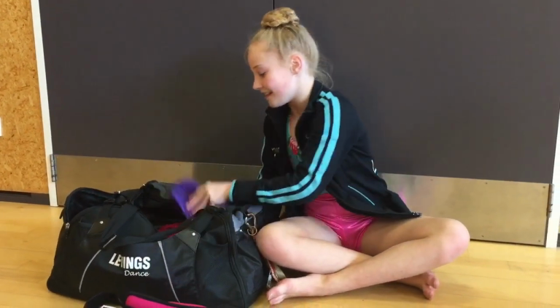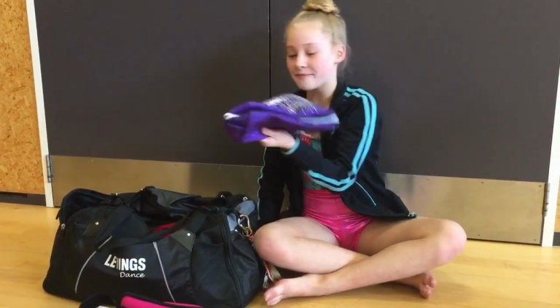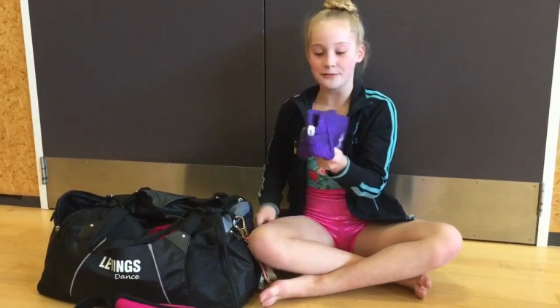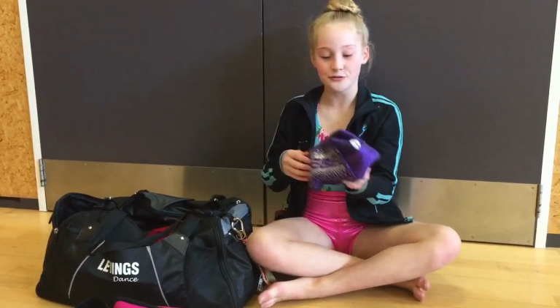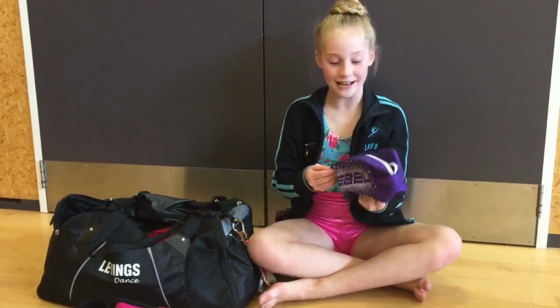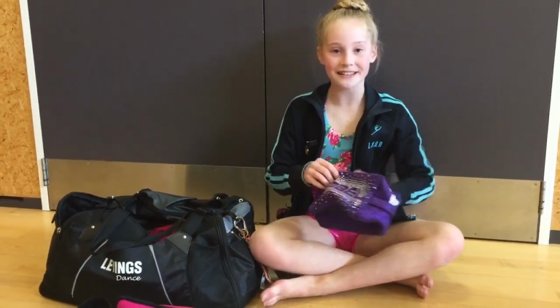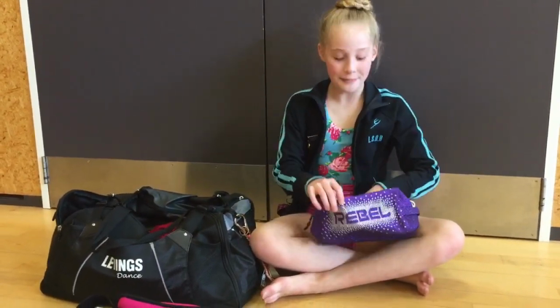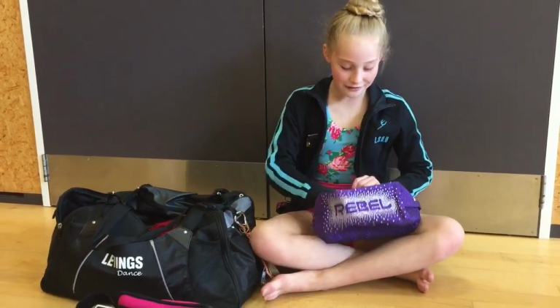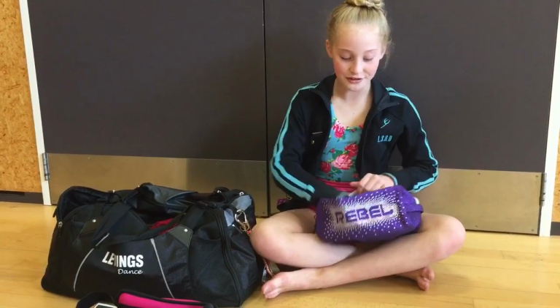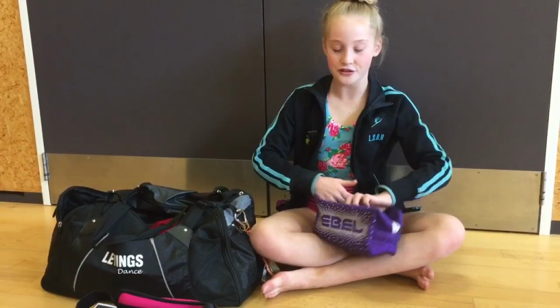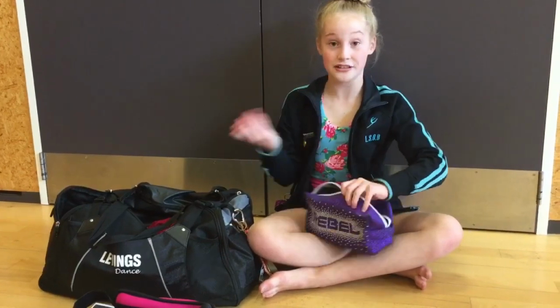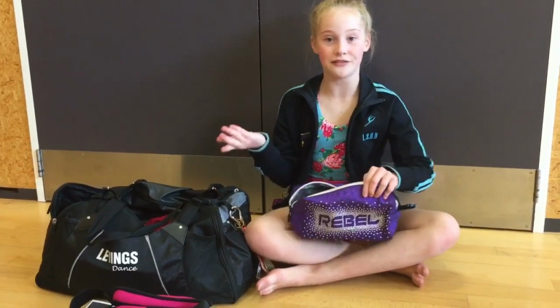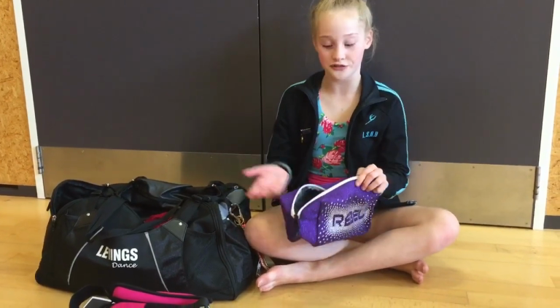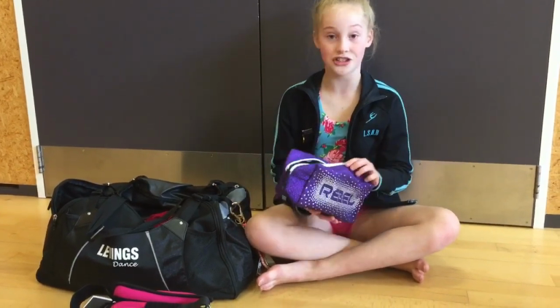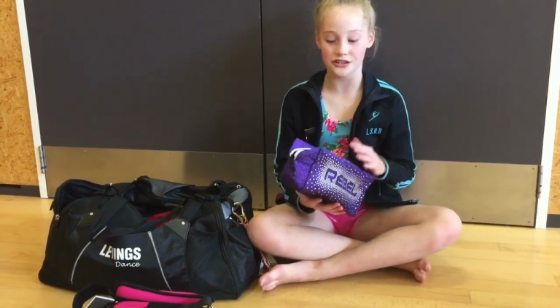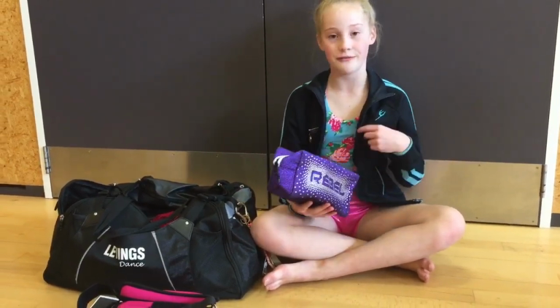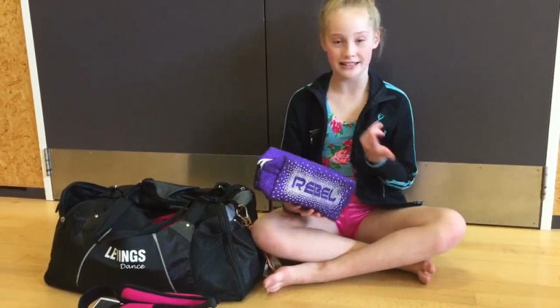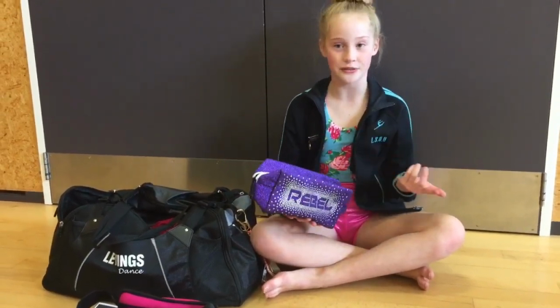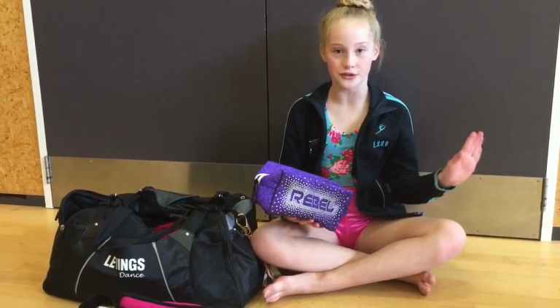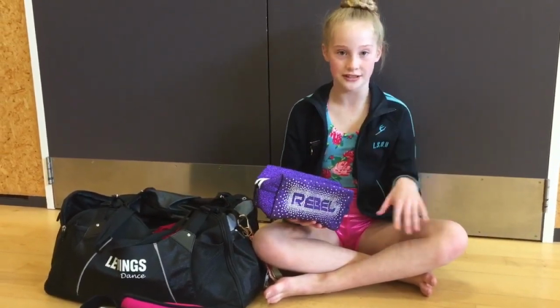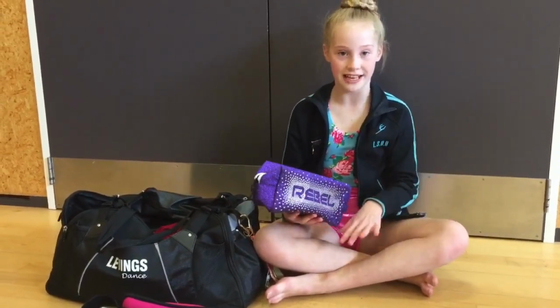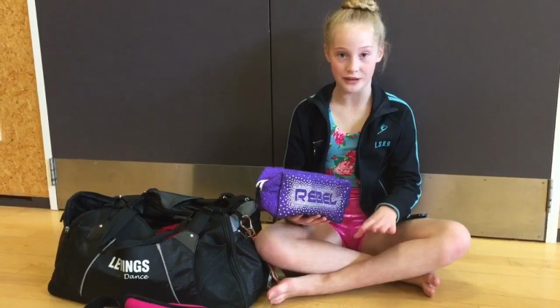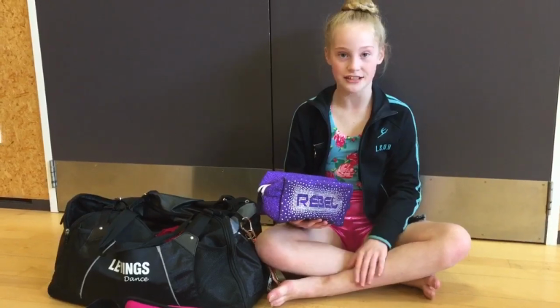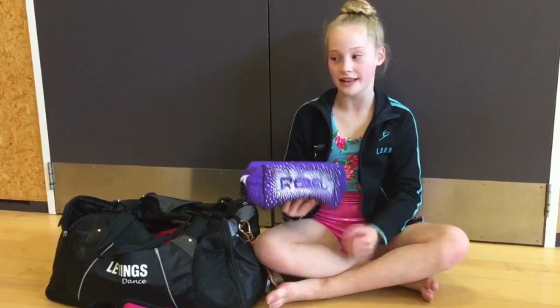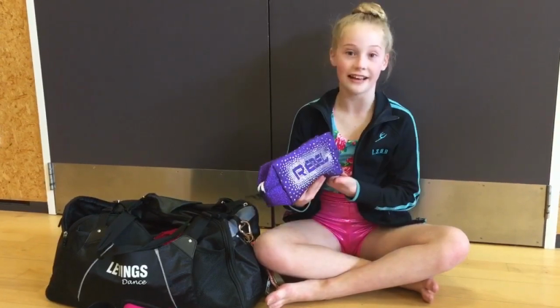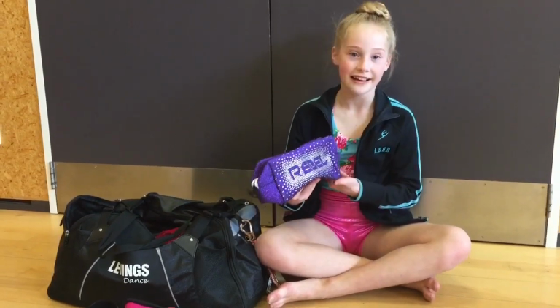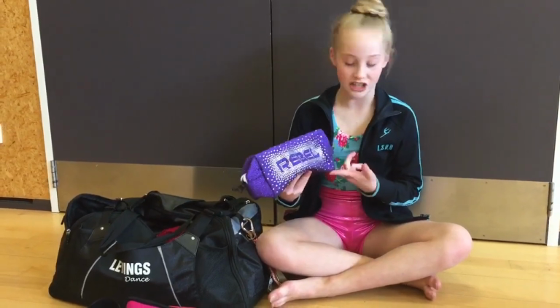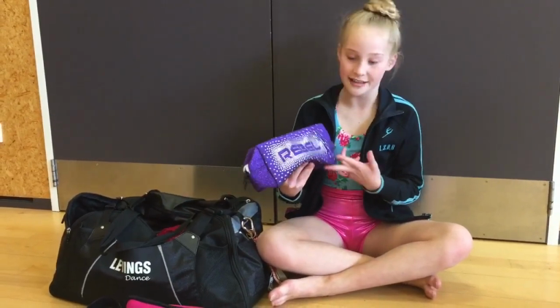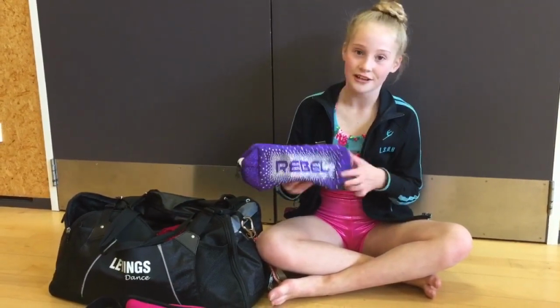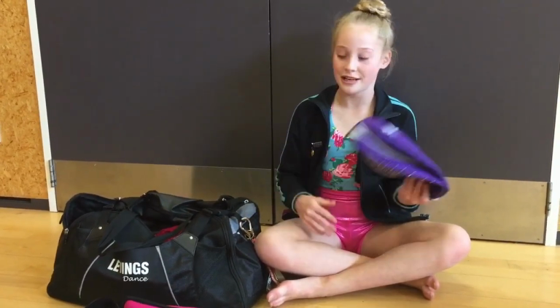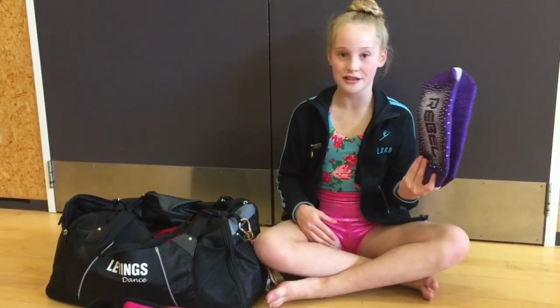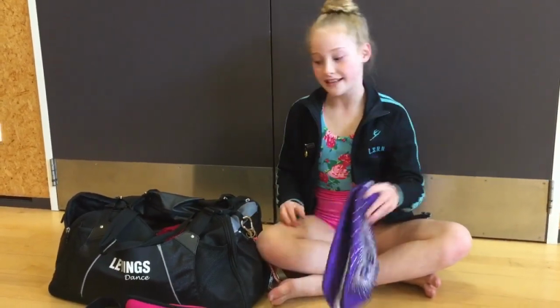And then I have my Rebel makeup bag, but I normally use this for dance clothes when I have lots of changes, because at dance we've got all these different classes in one day. So I have like ballet, then jazz, then hip-hop. So I keep all the clothes in here.